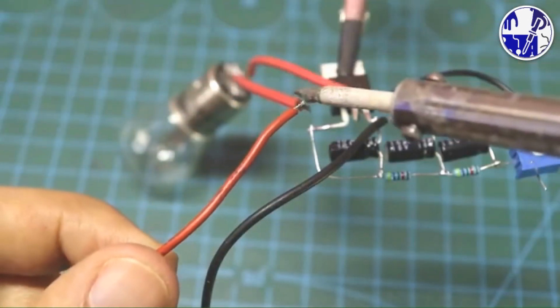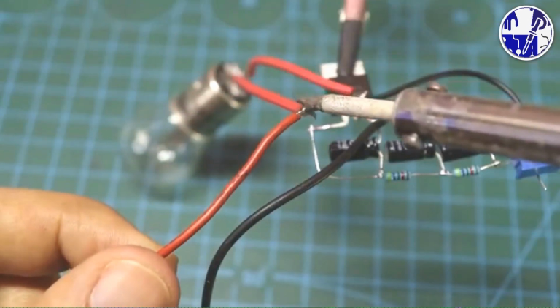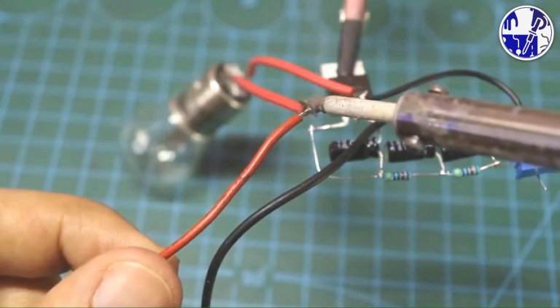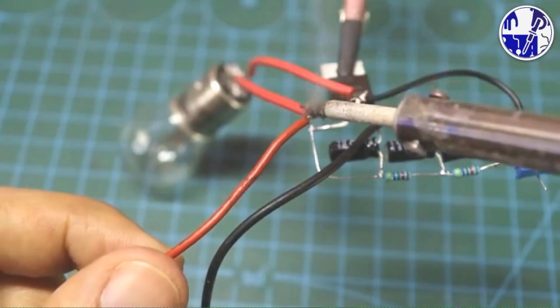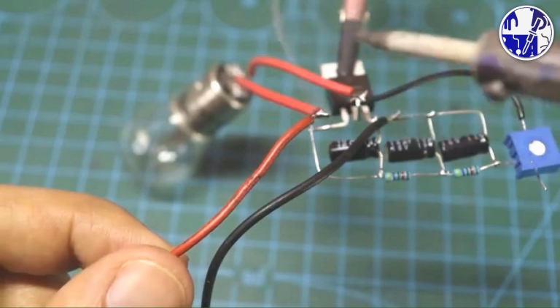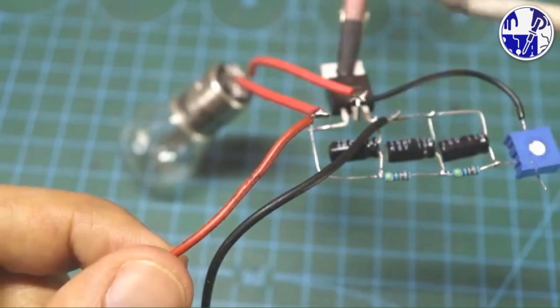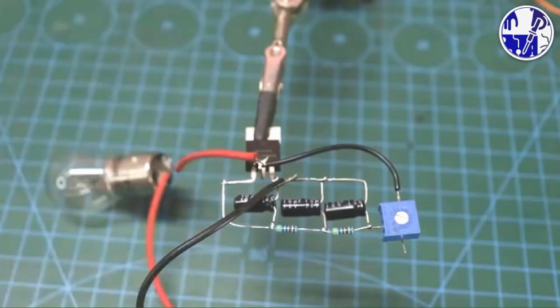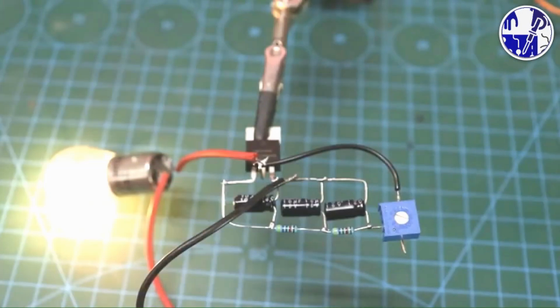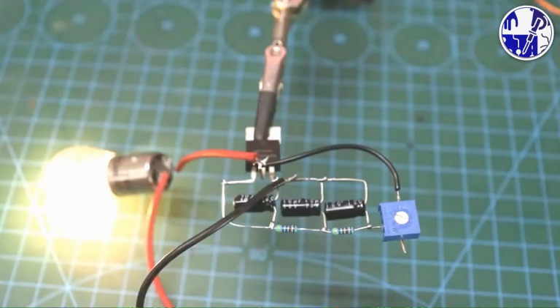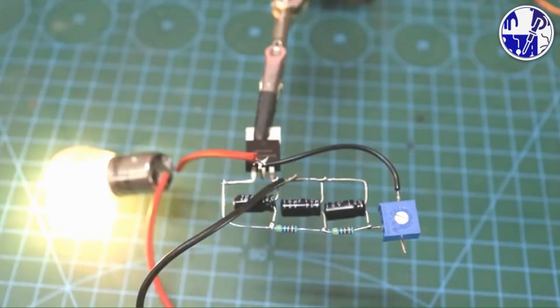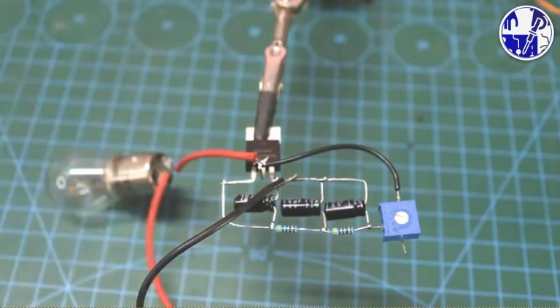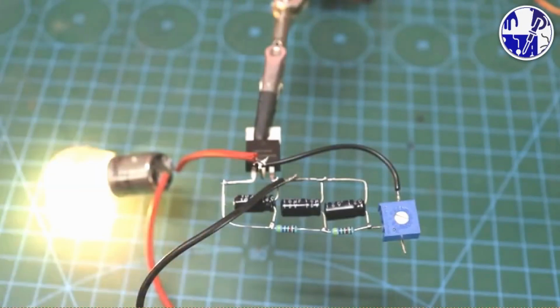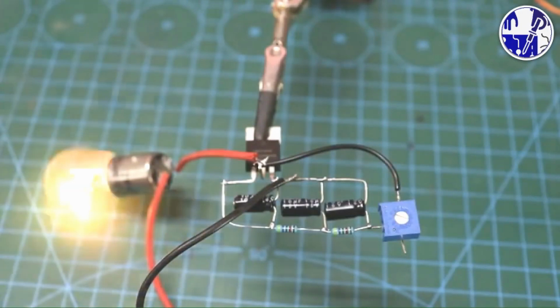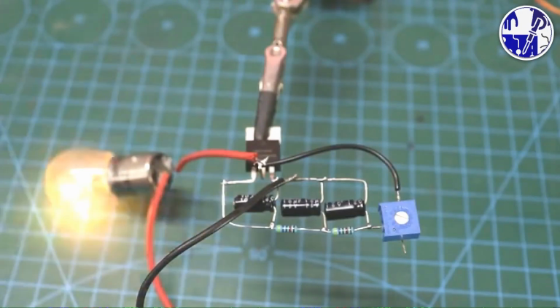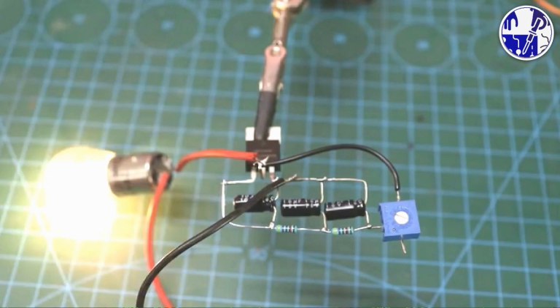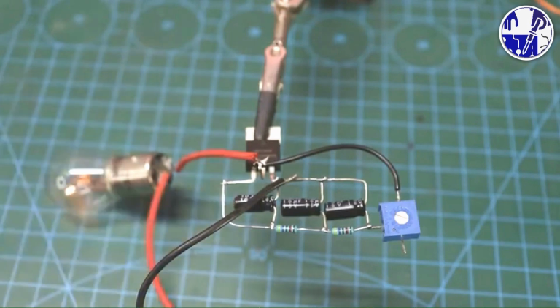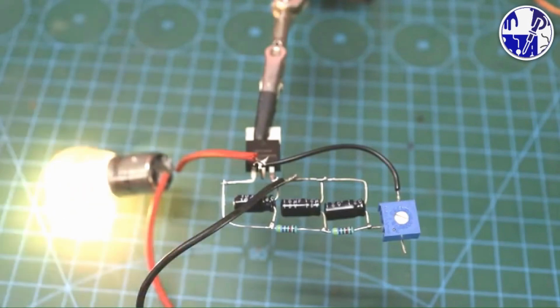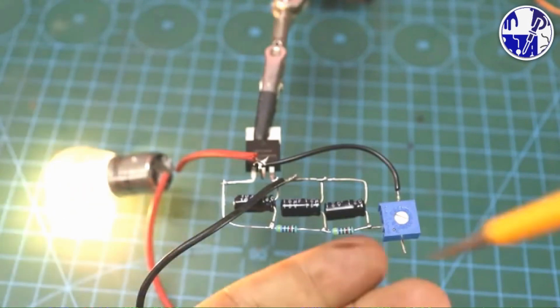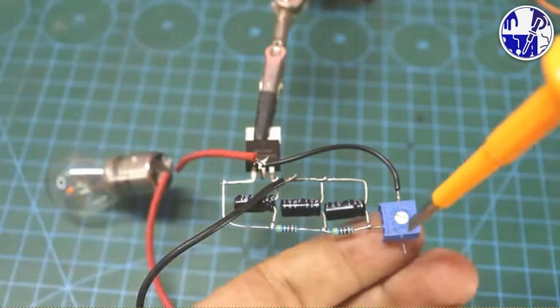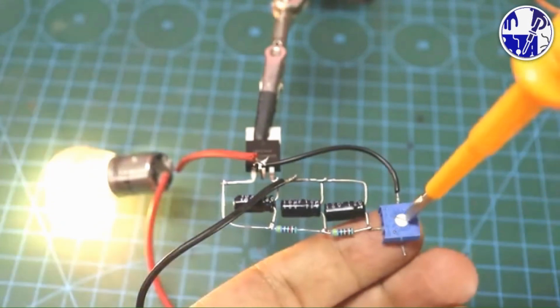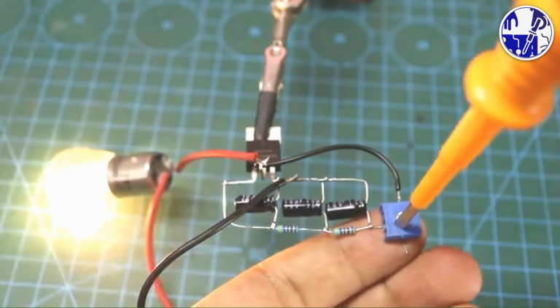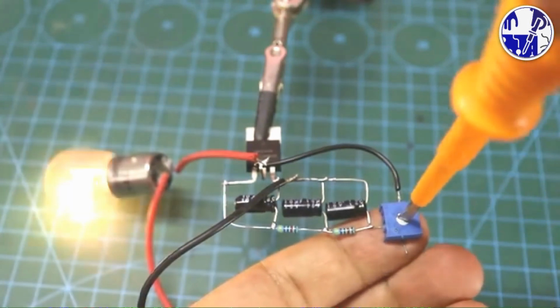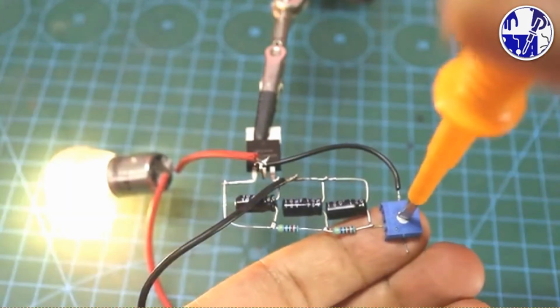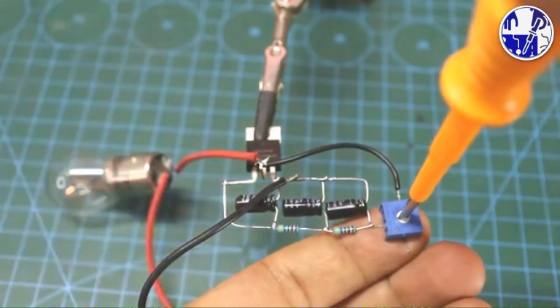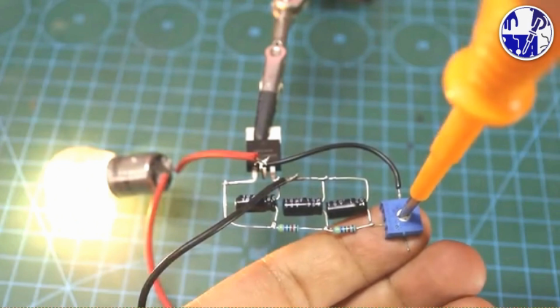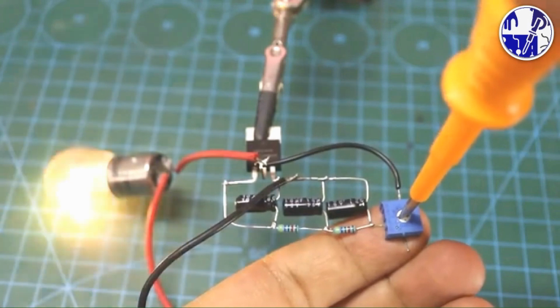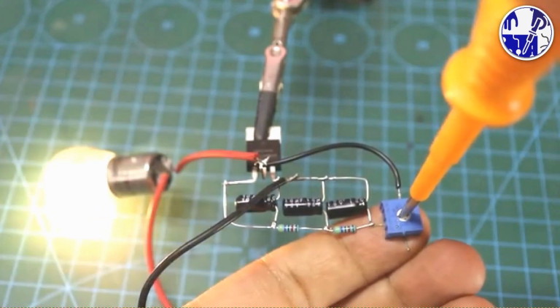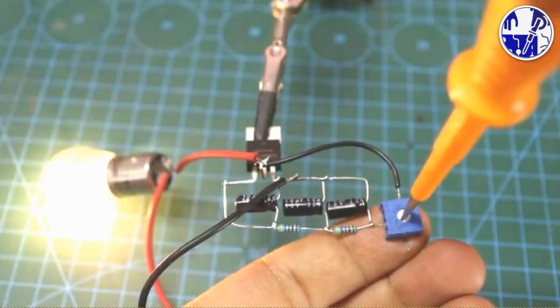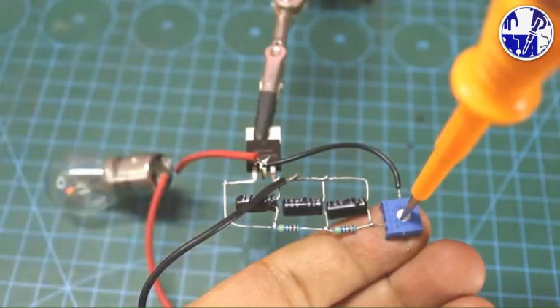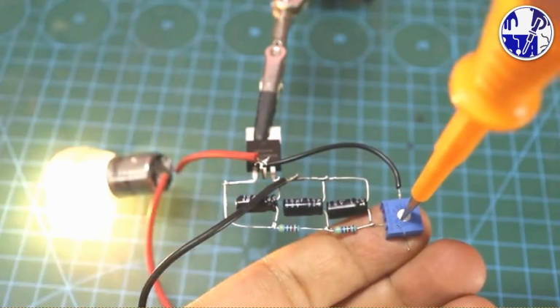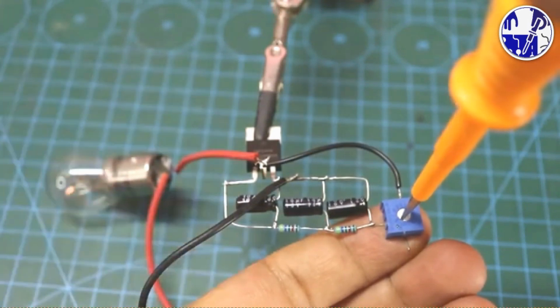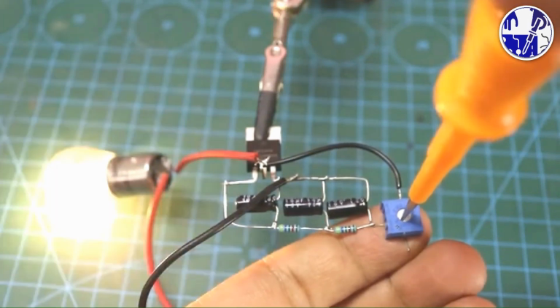Now apply 12 volts to the circuit, and the bulb will start flashing. The flasher time can be adjusted by varying the value of the variable resistor, as shown in the video.